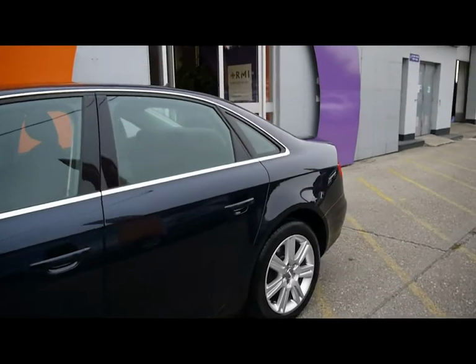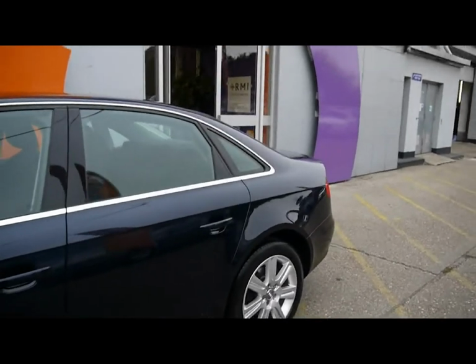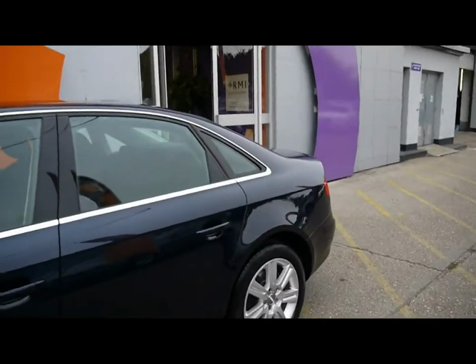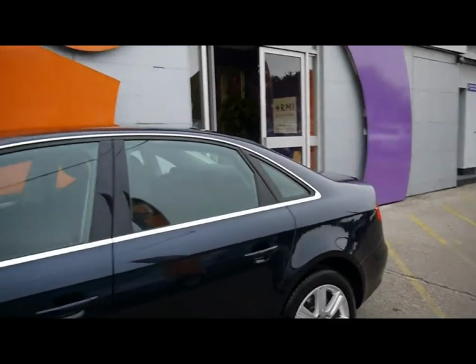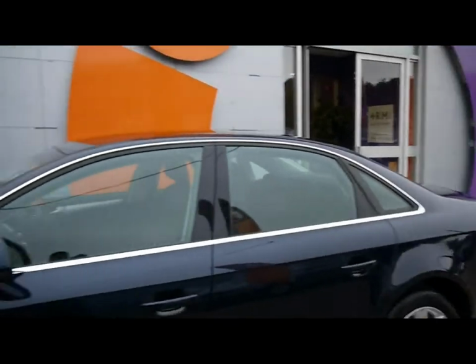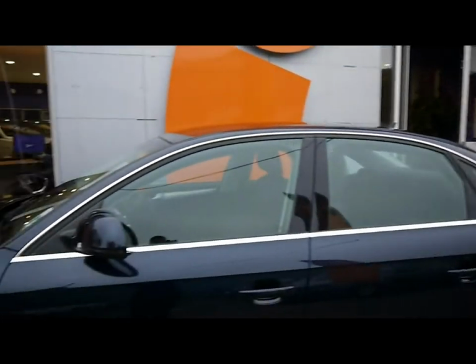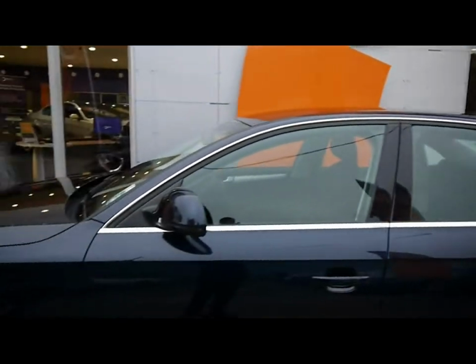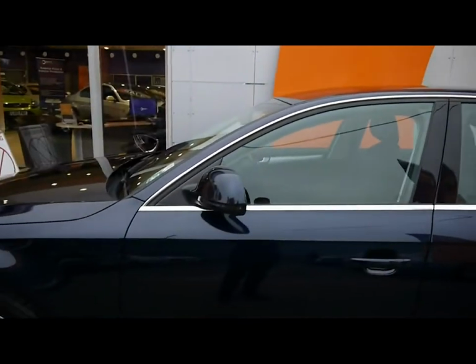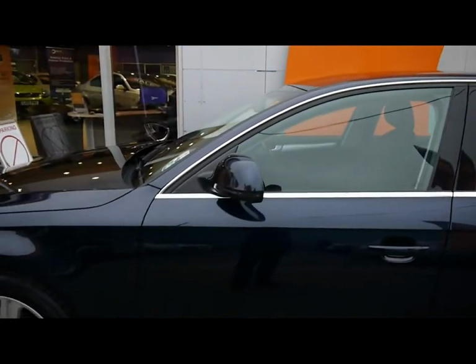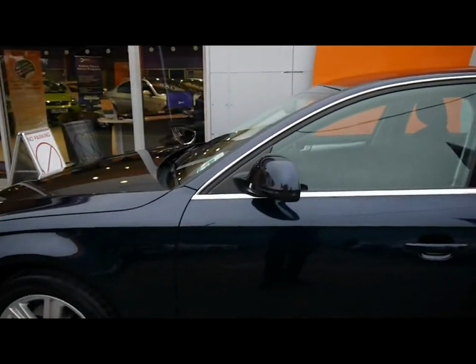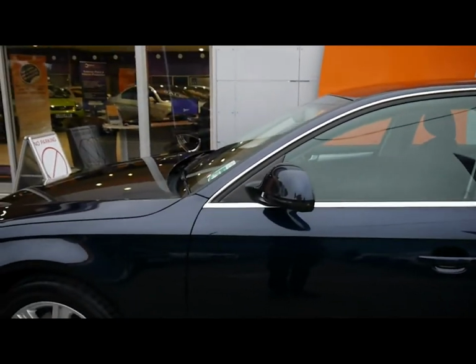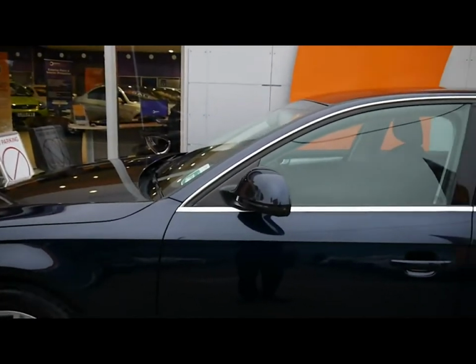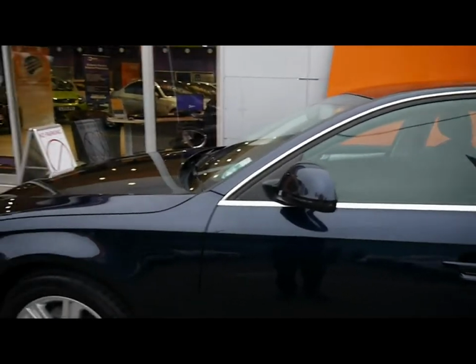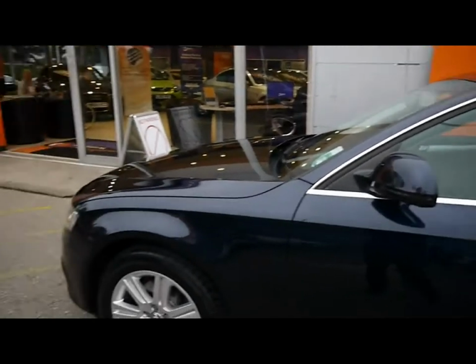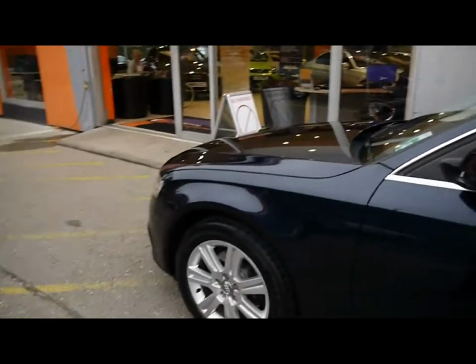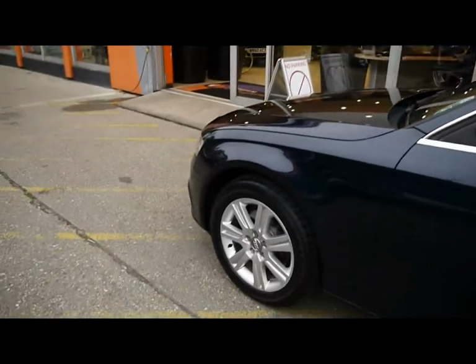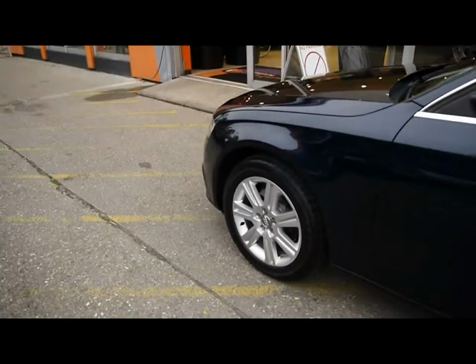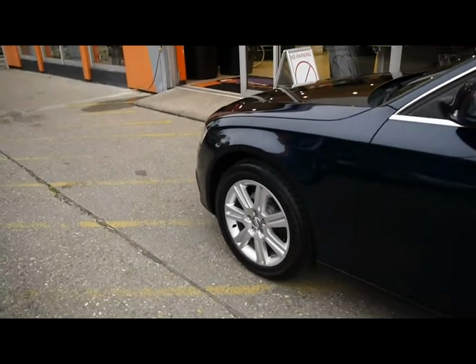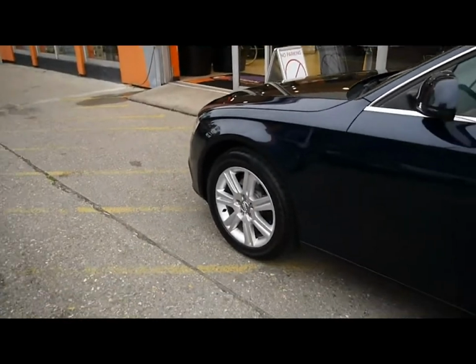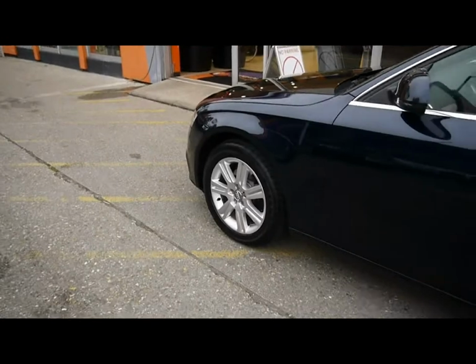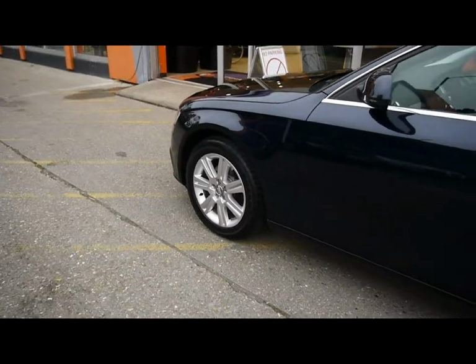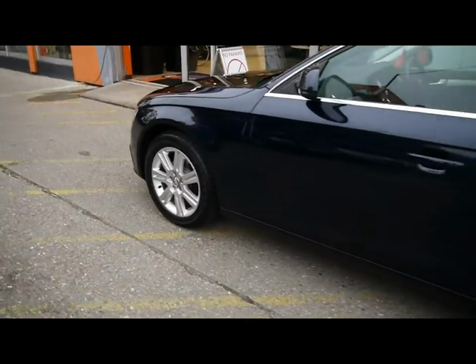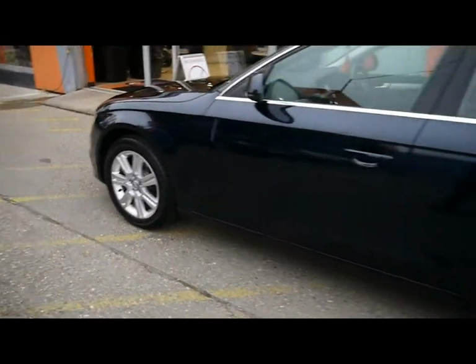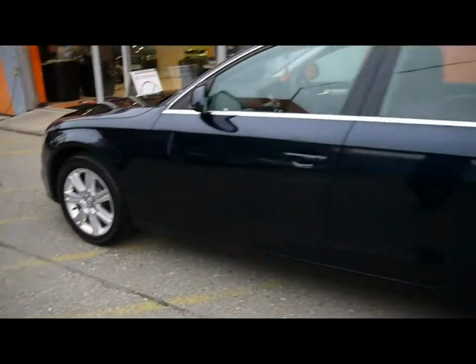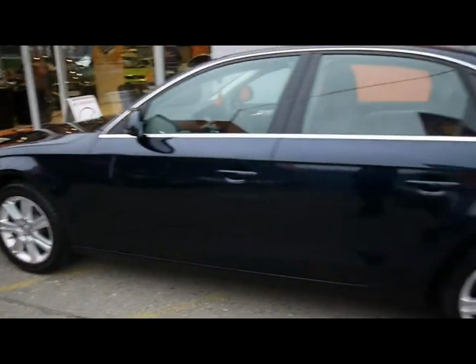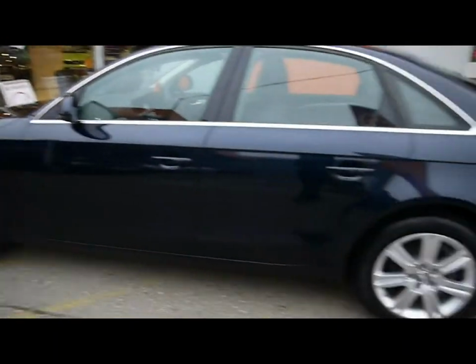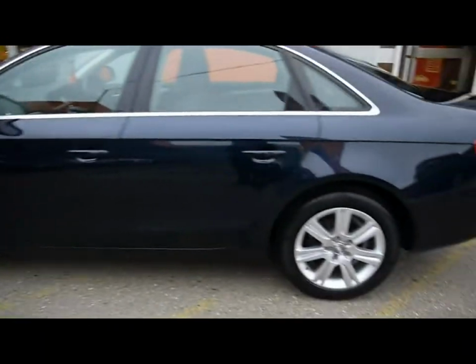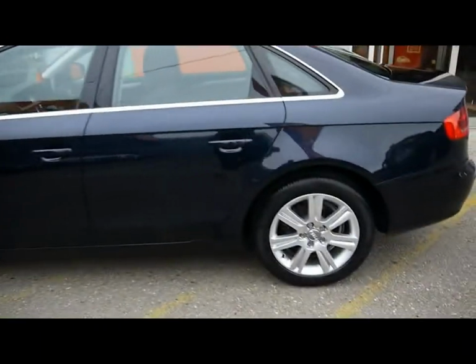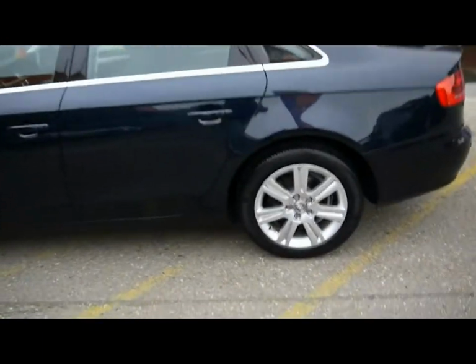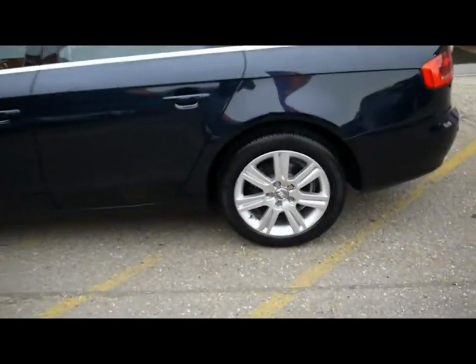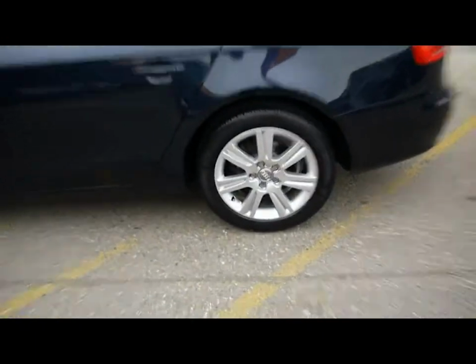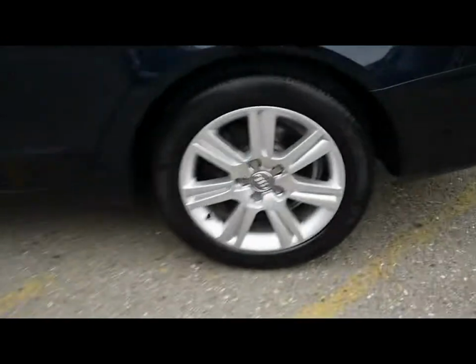Chrome trim runs around the outside of the windows. Colour coded handles and door mirrors. All four of the alloy wheels are in great condition — they show little signs of them touching the kerbs.